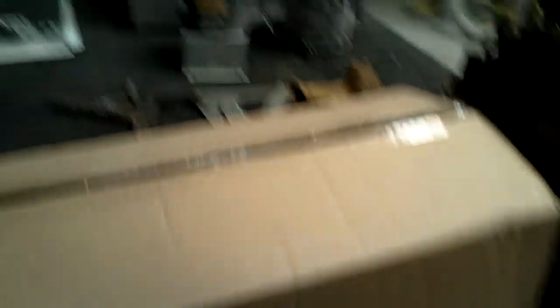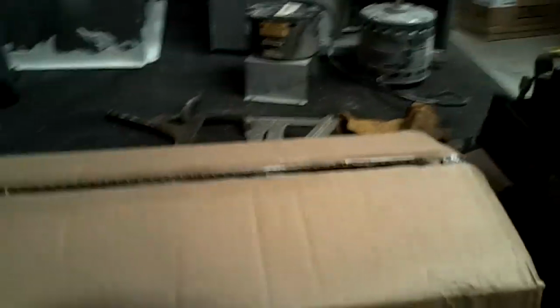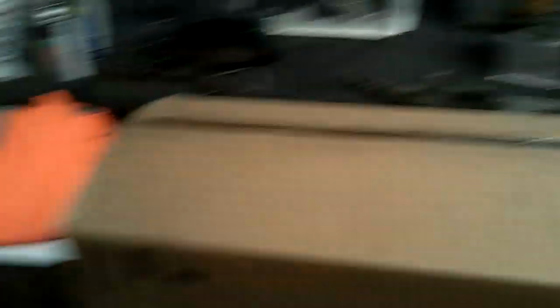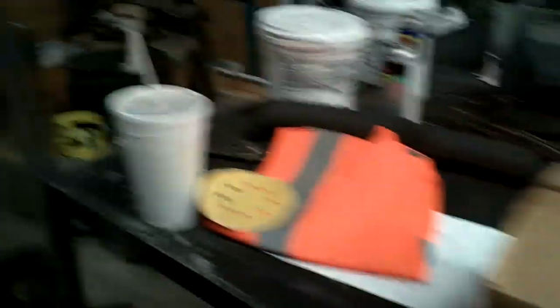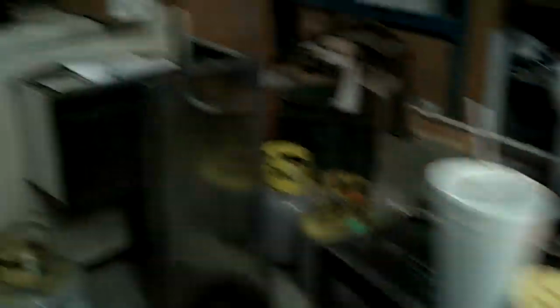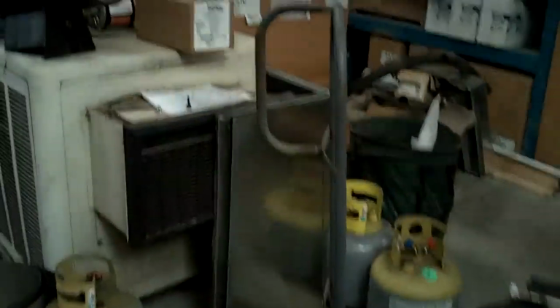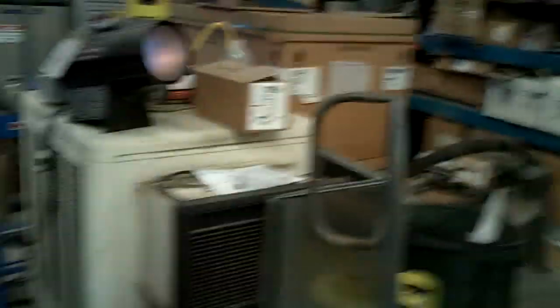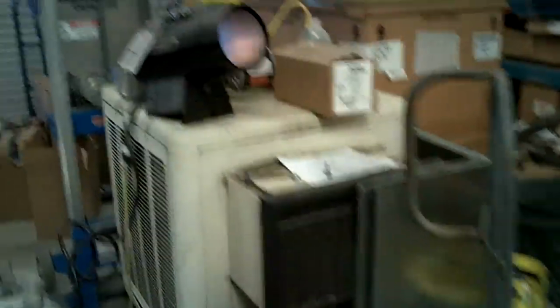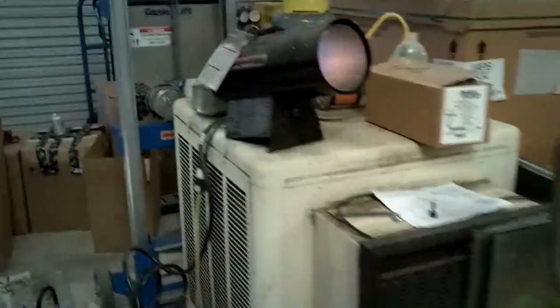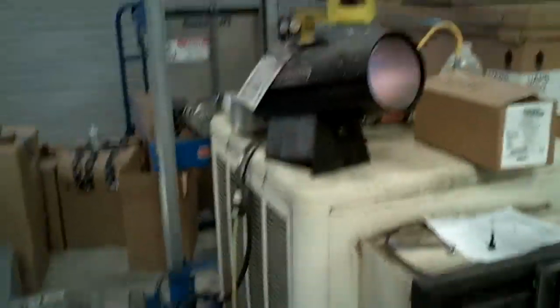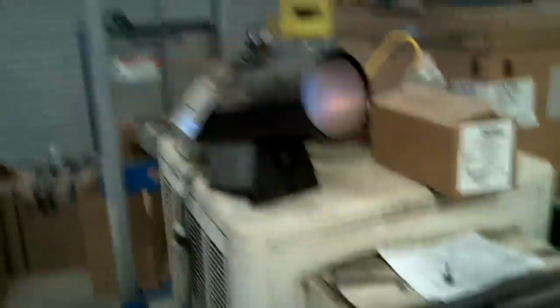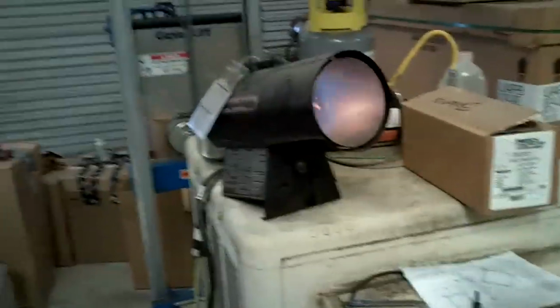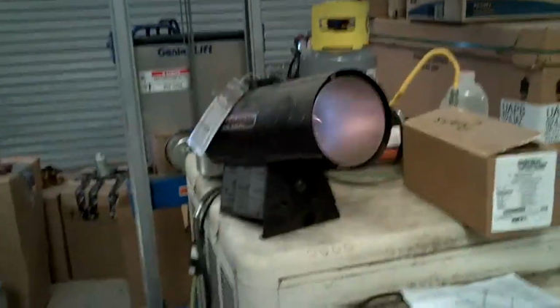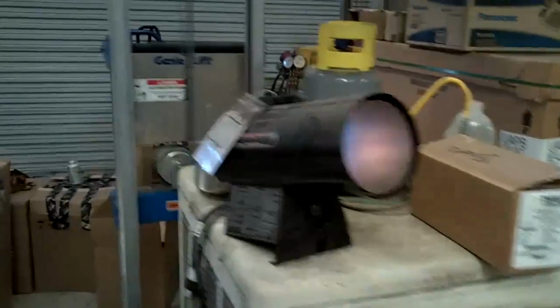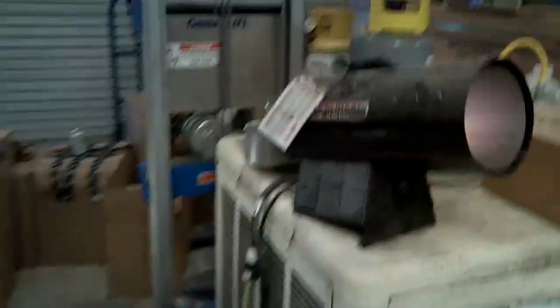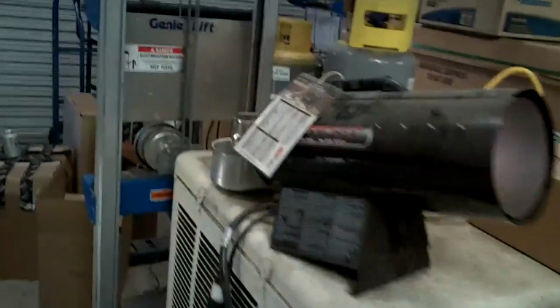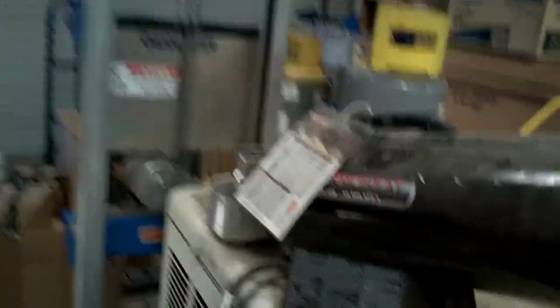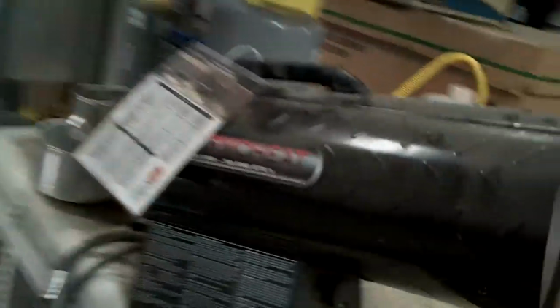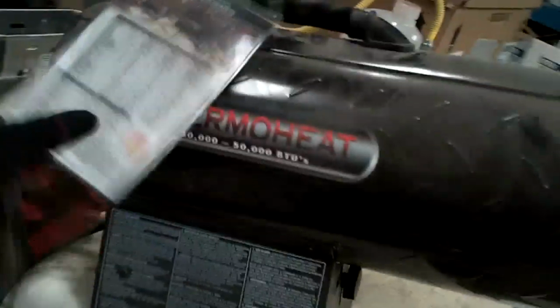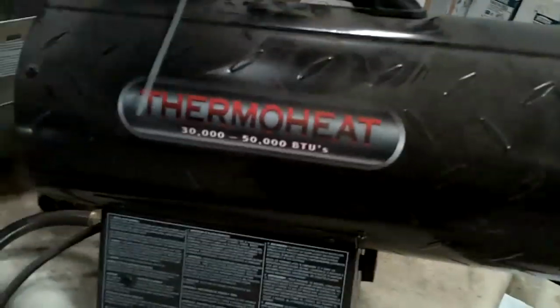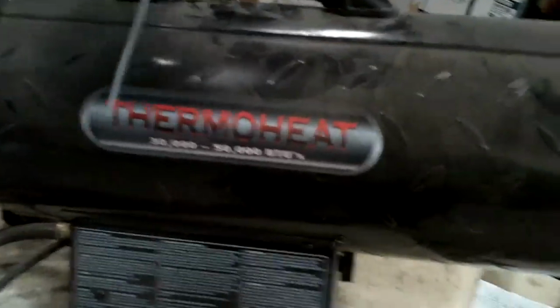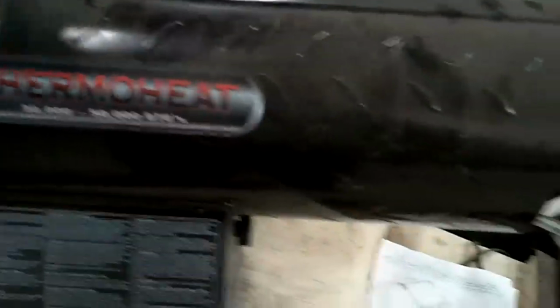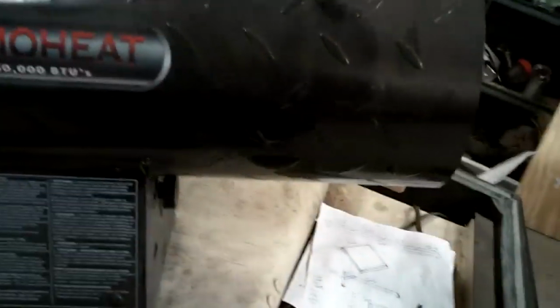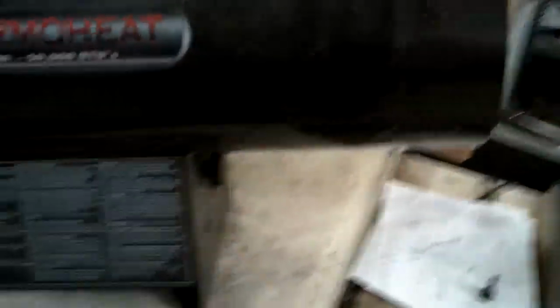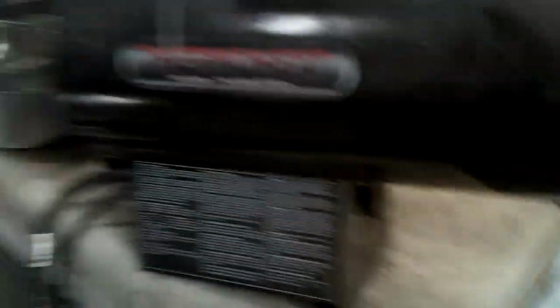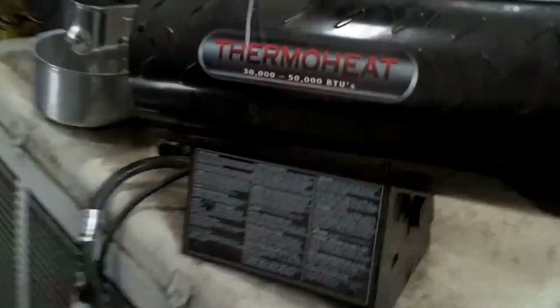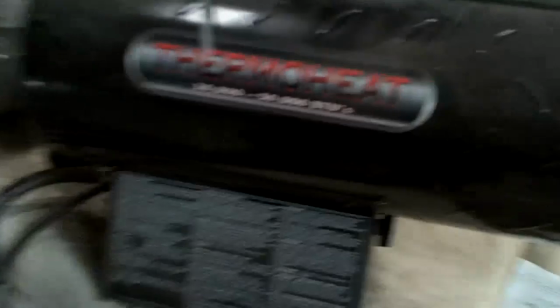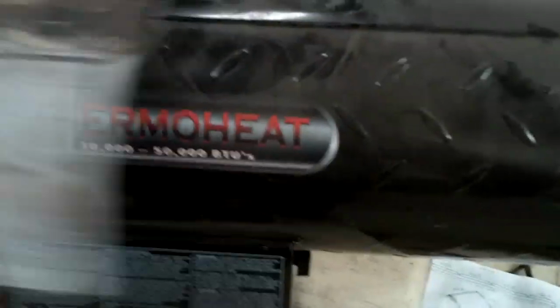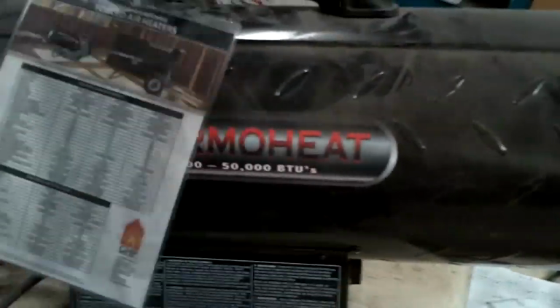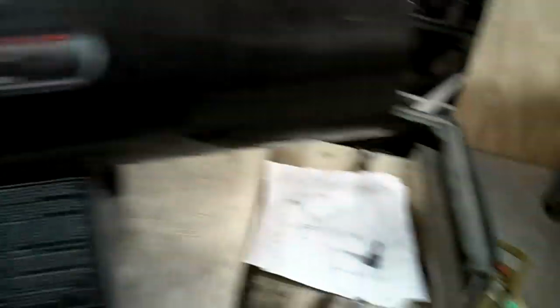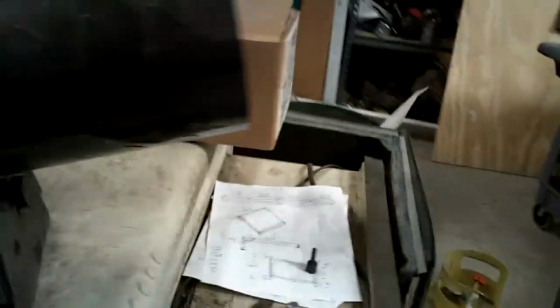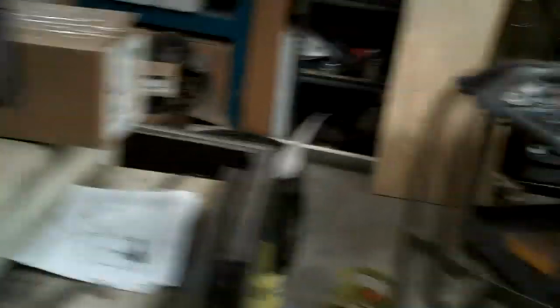Hey guys, I got my little shop heater — it's a 30,000 to 50,000 BTU — works pretty good.